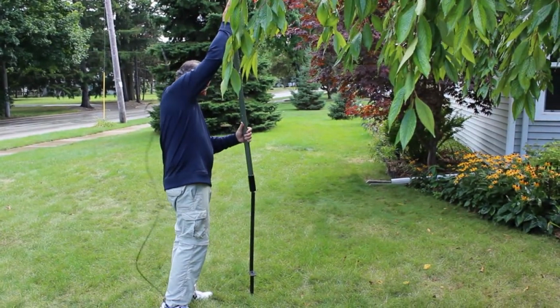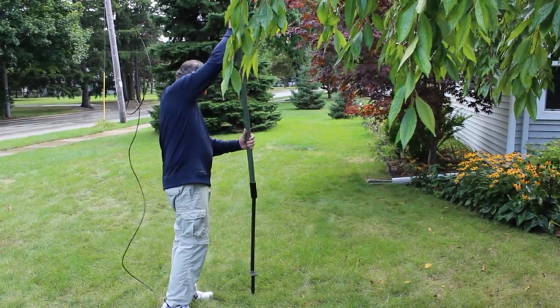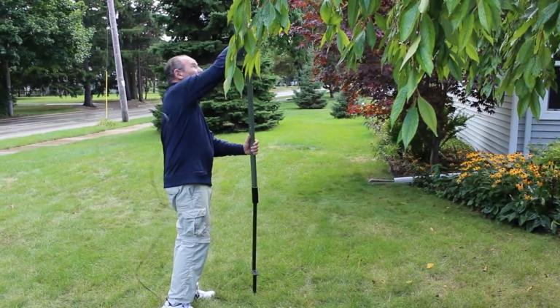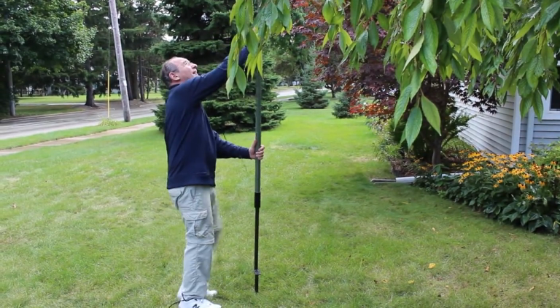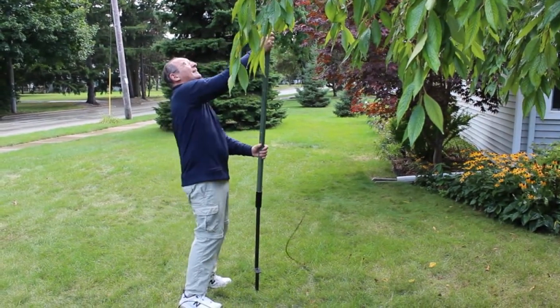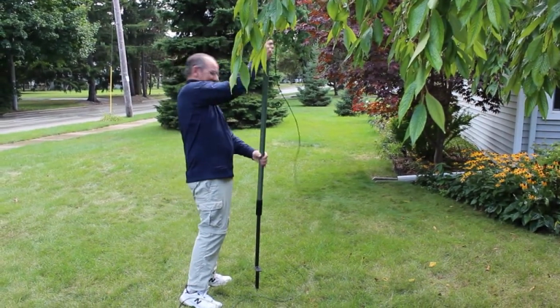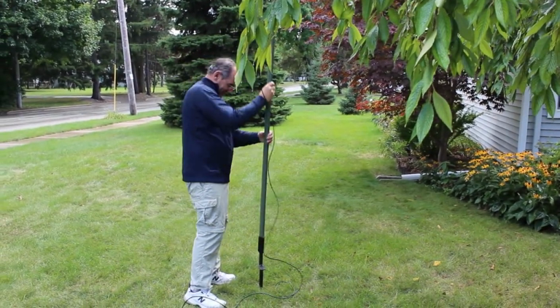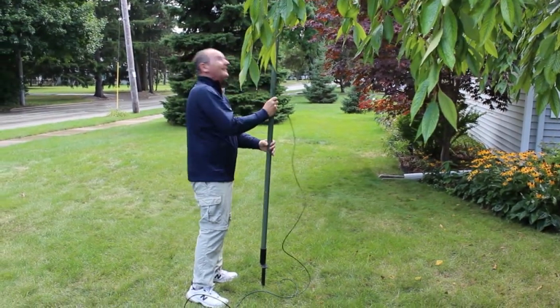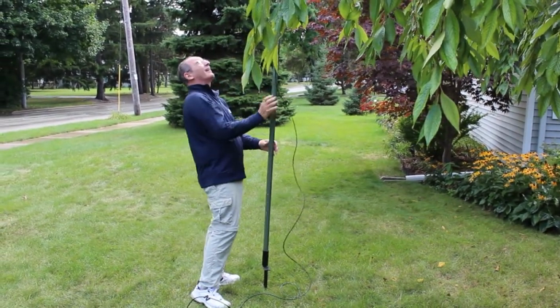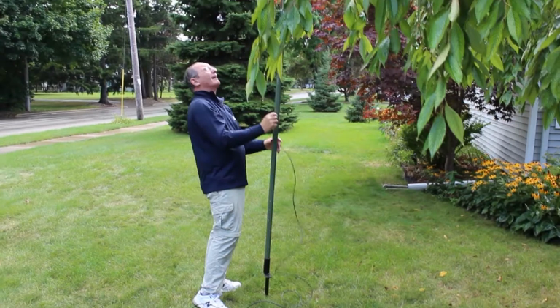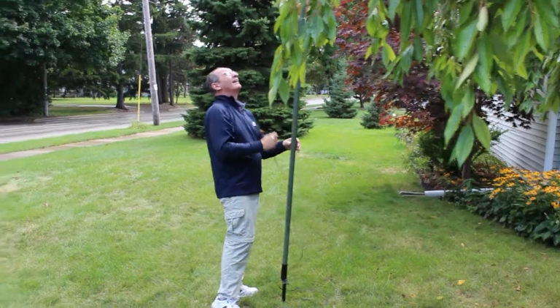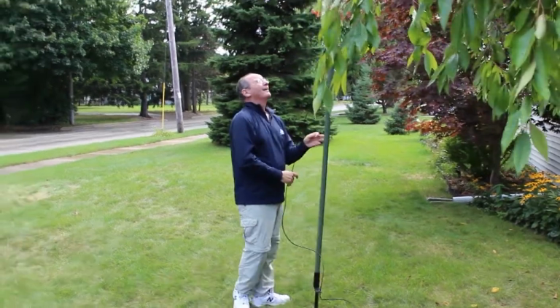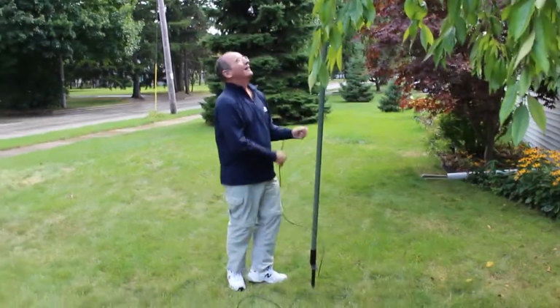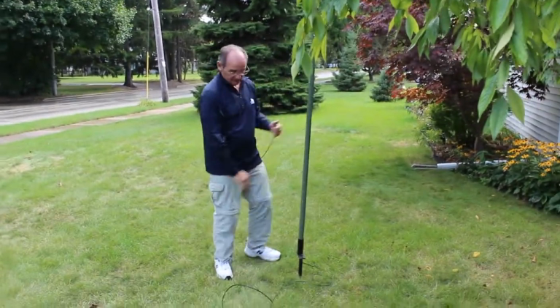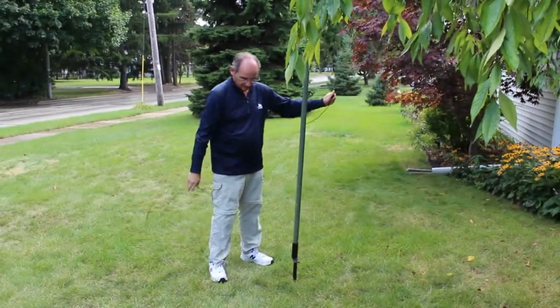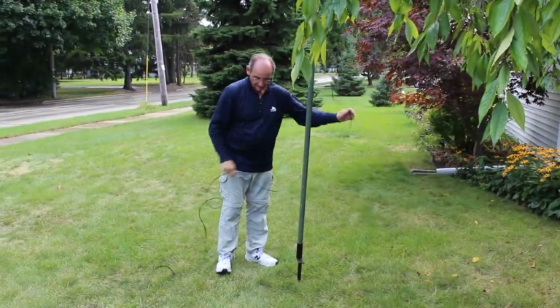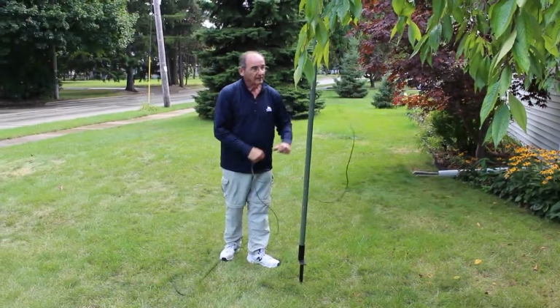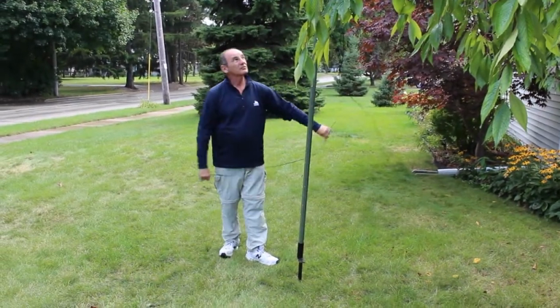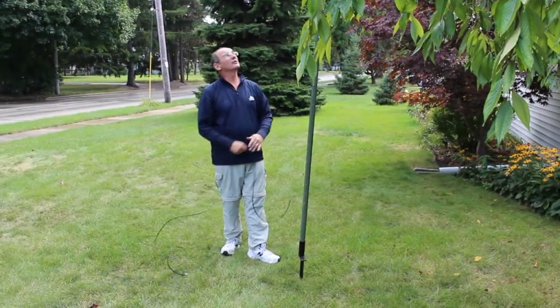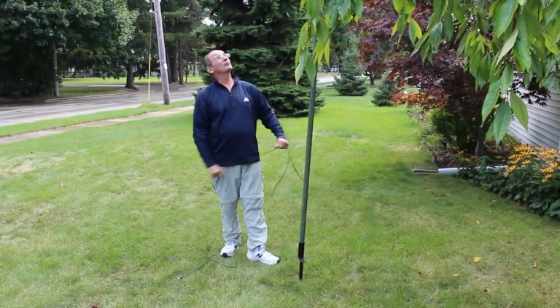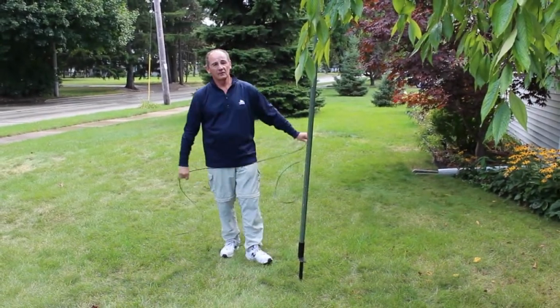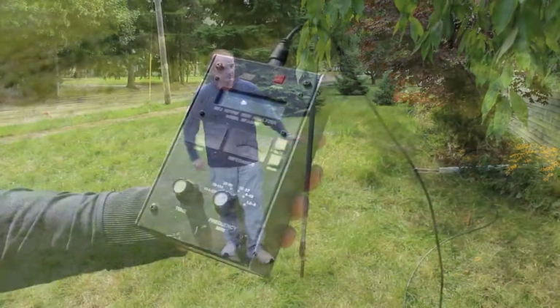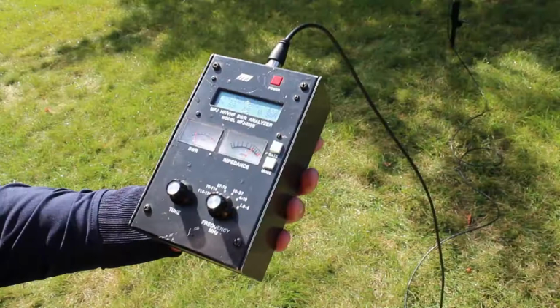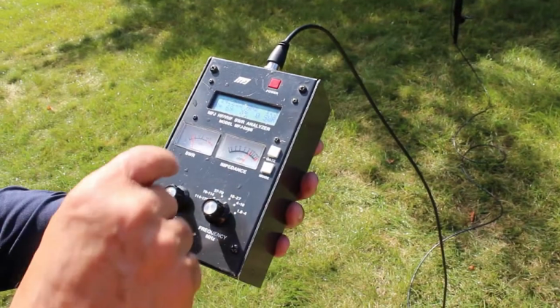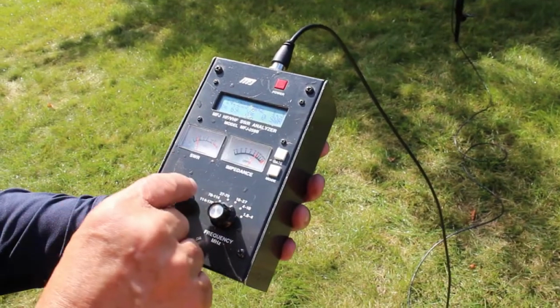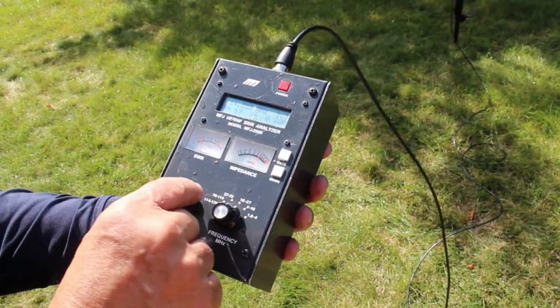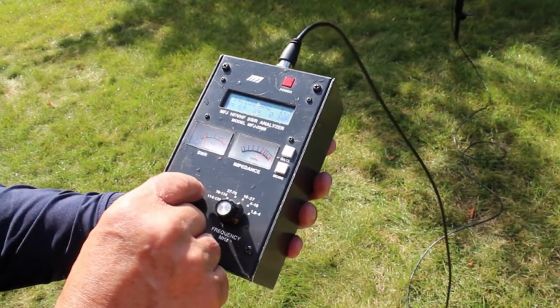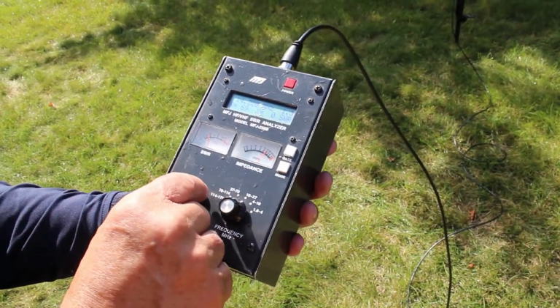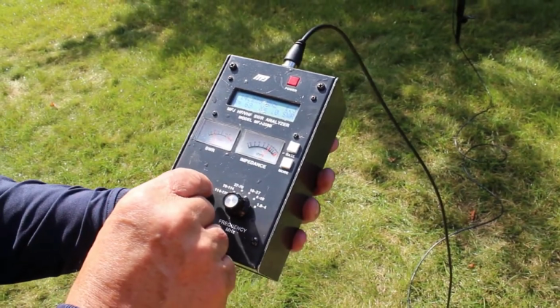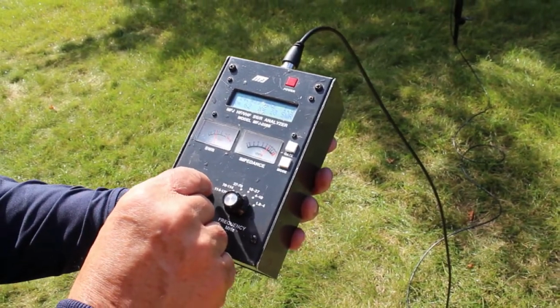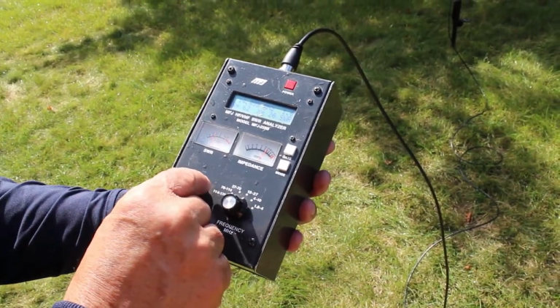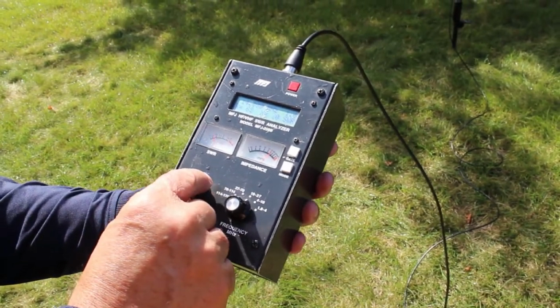I'd also put coax on it. There you go. Let's see how it tunes. It's 14.2, 2, 3, 1.3, and that's out of band.